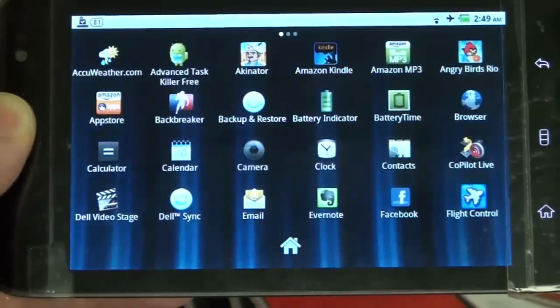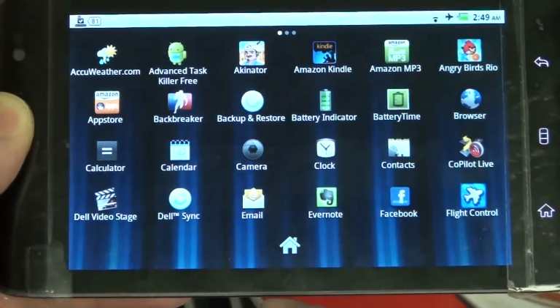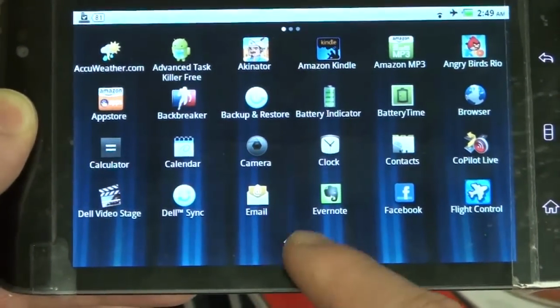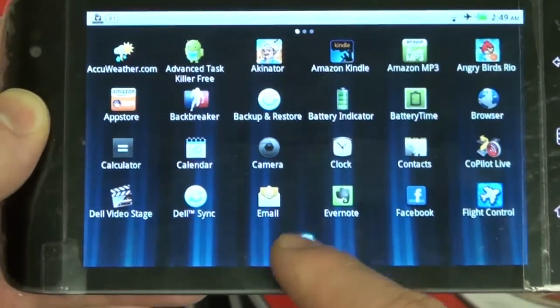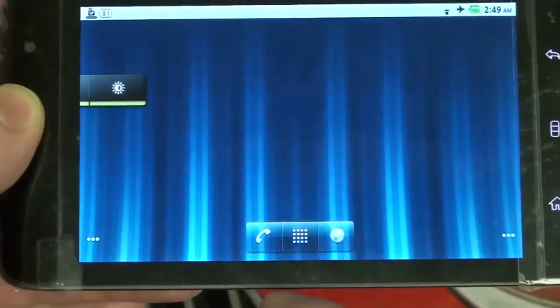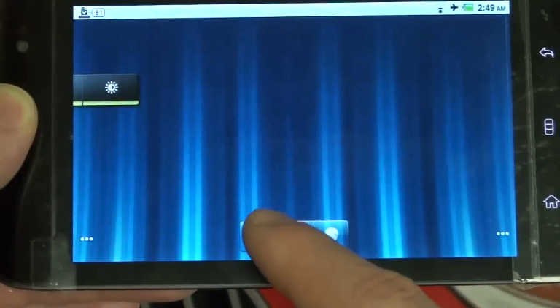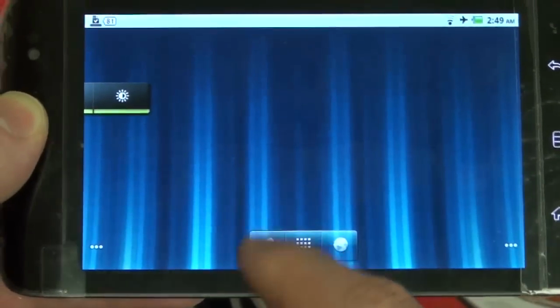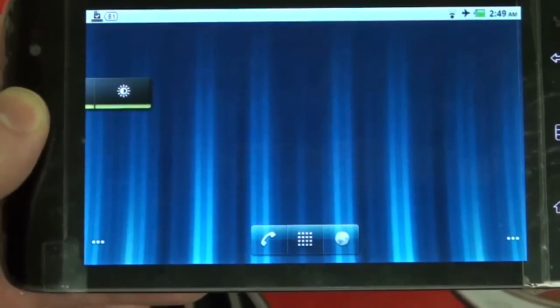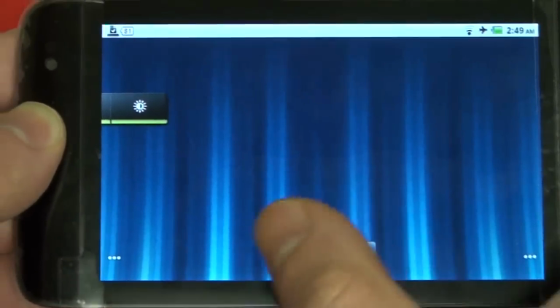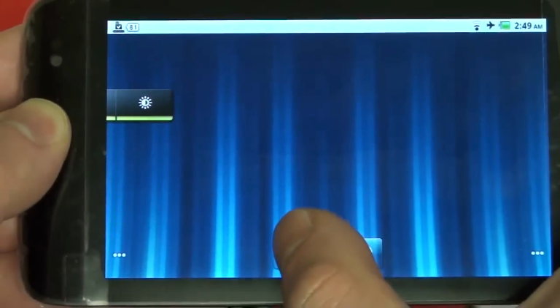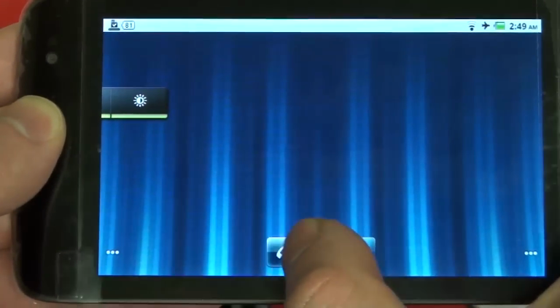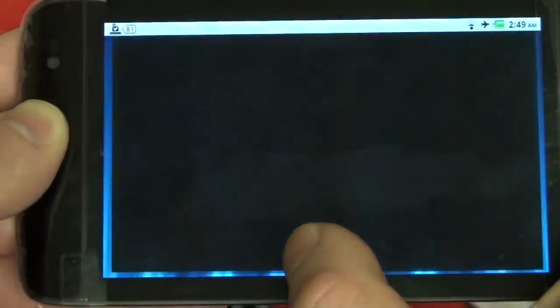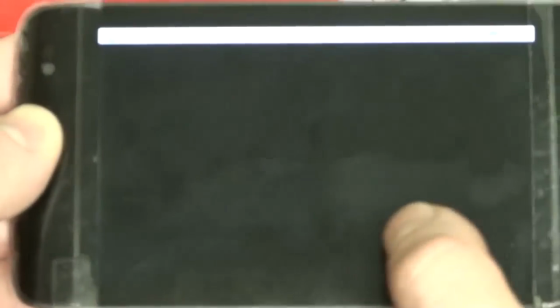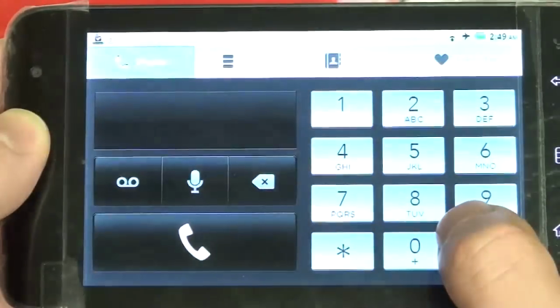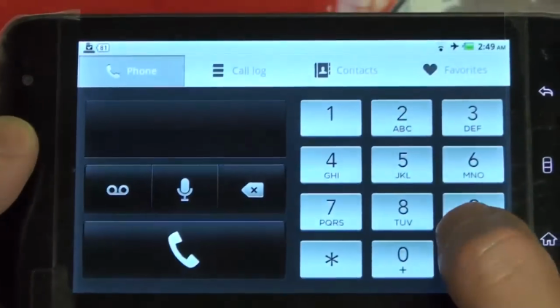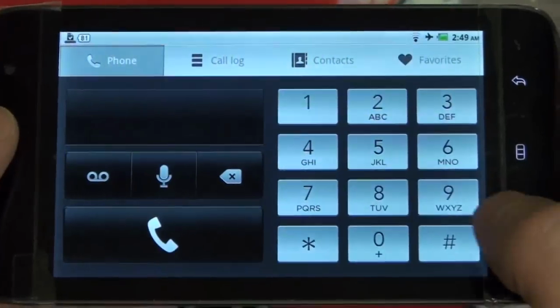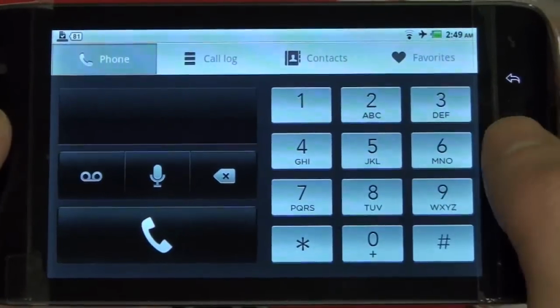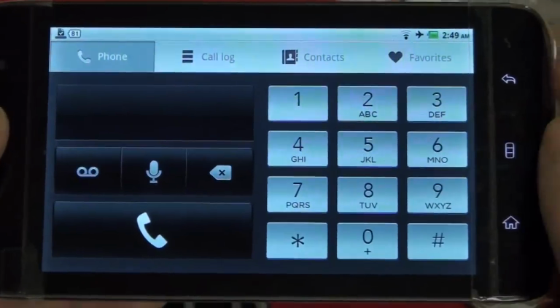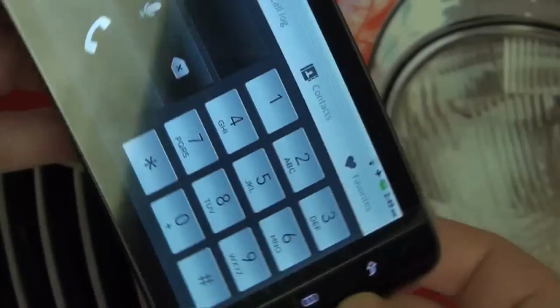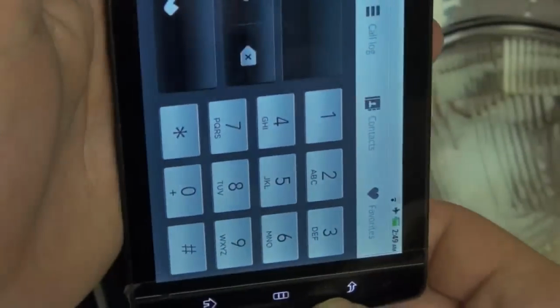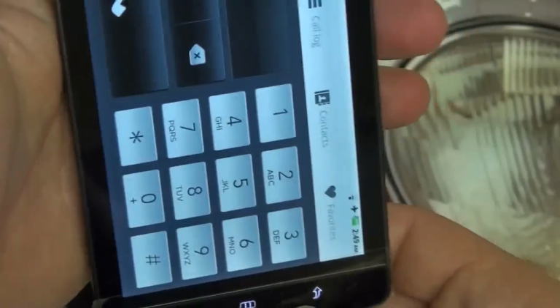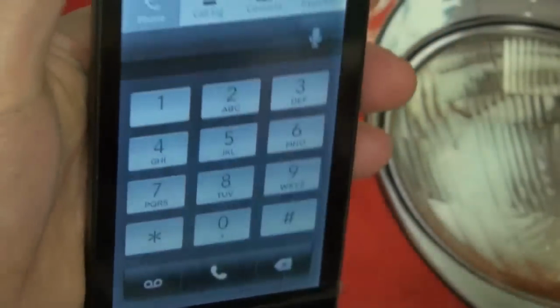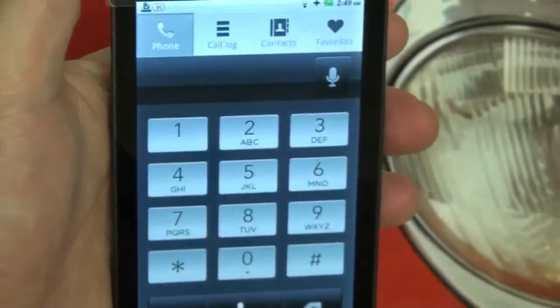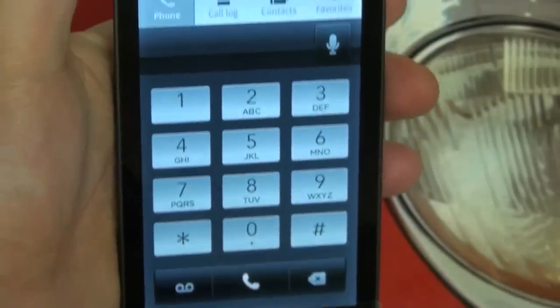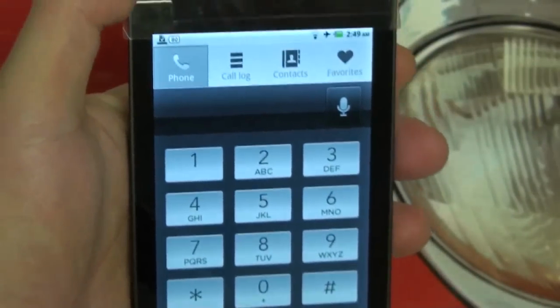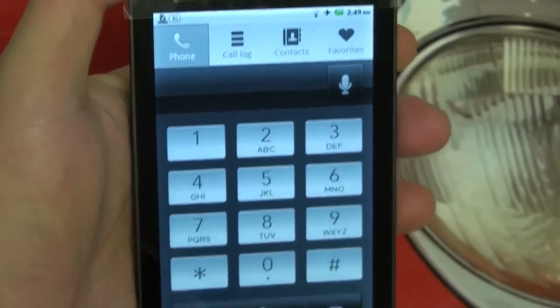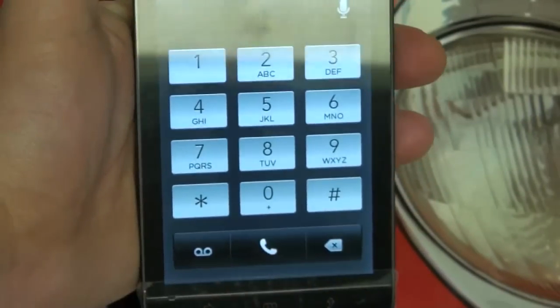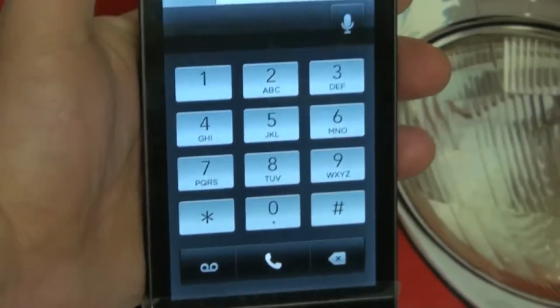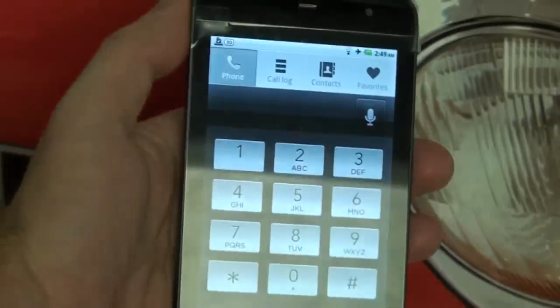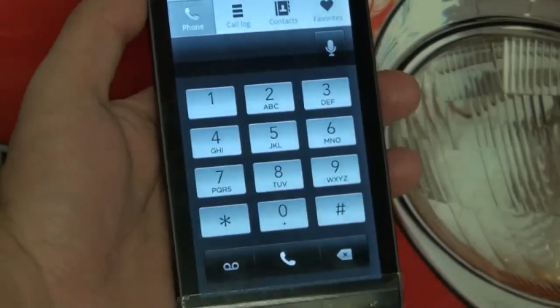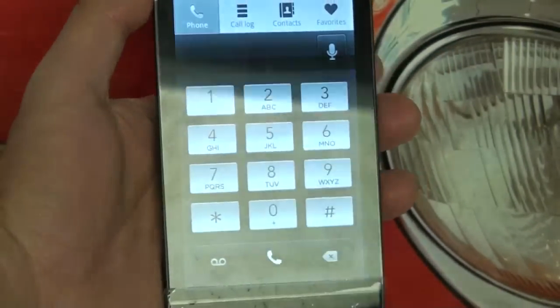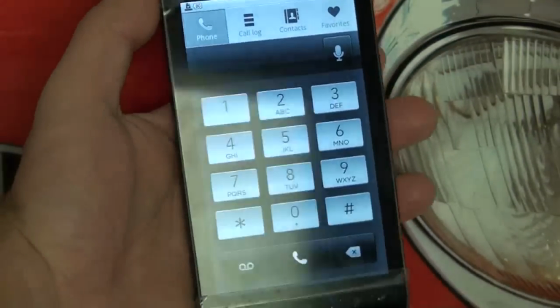The phone dialer — as you can see, it's pretty basic. If I flip it into portrait mode, you can see that's a little bit more of what a phone would look like.